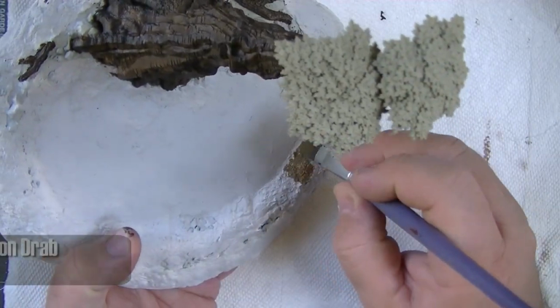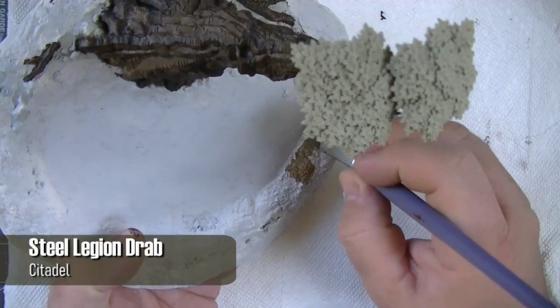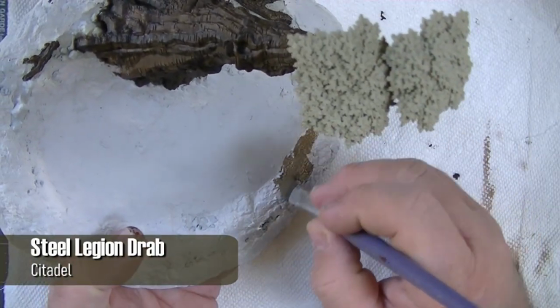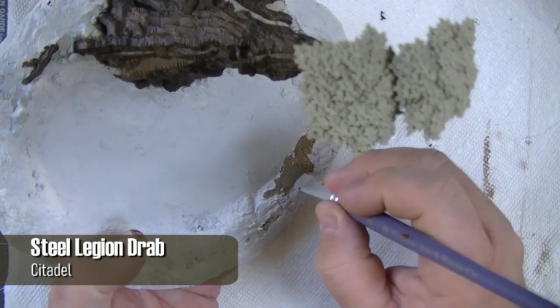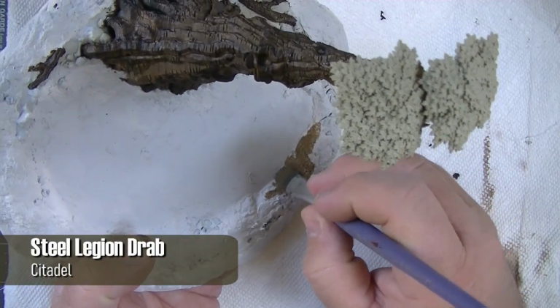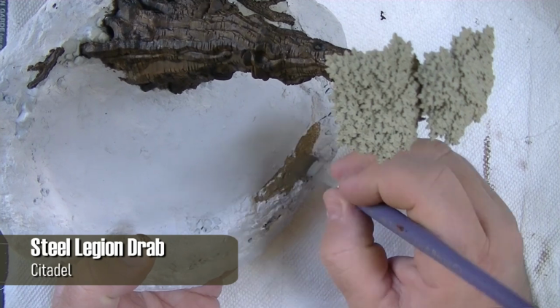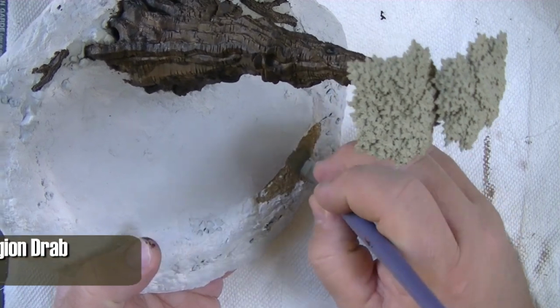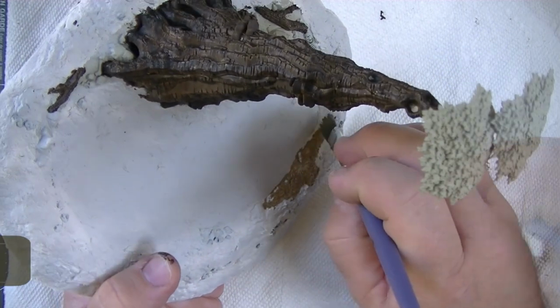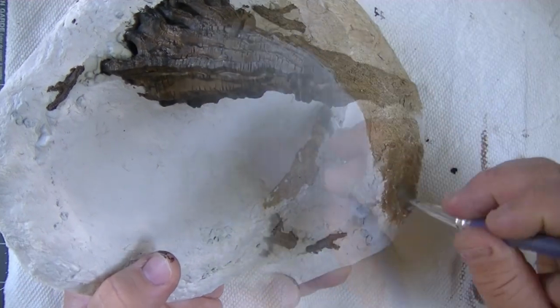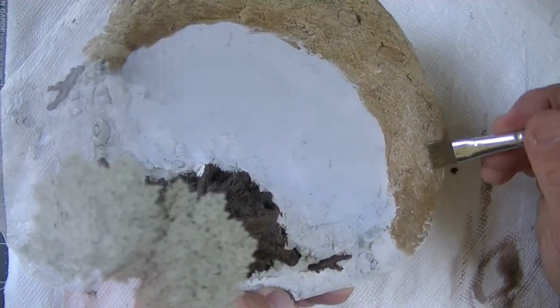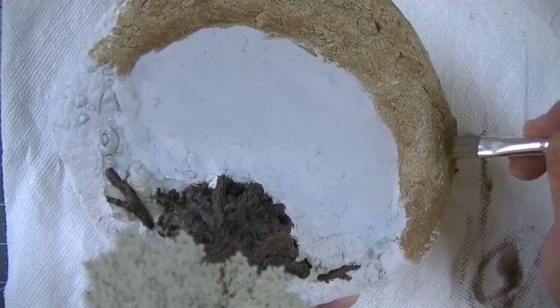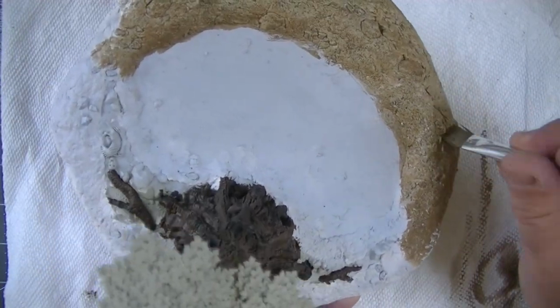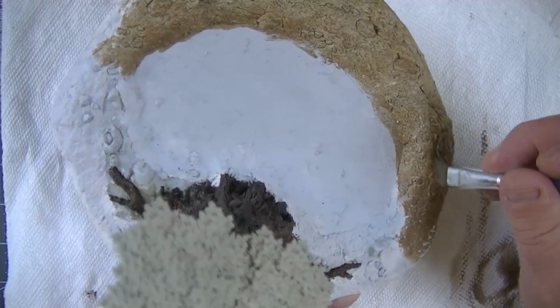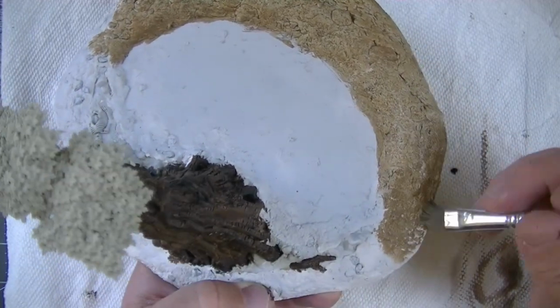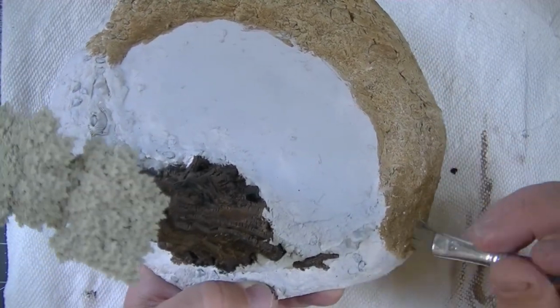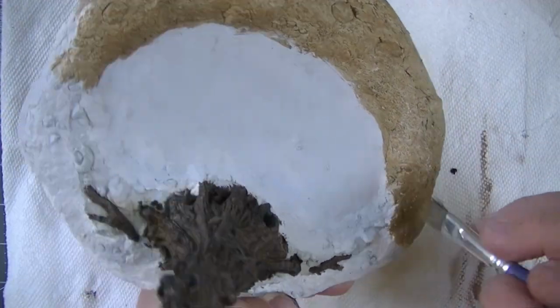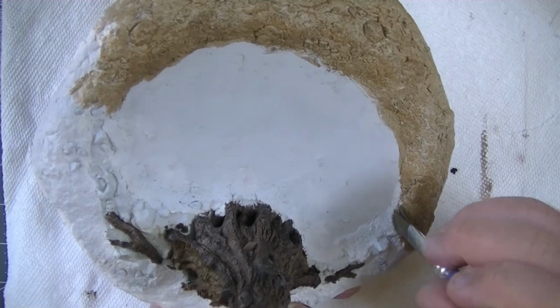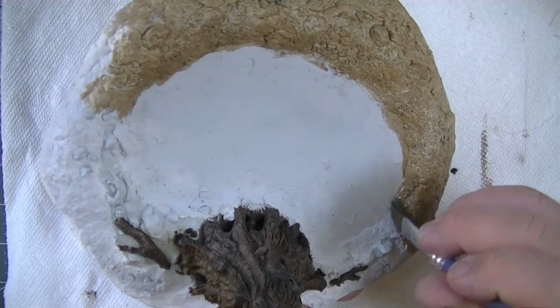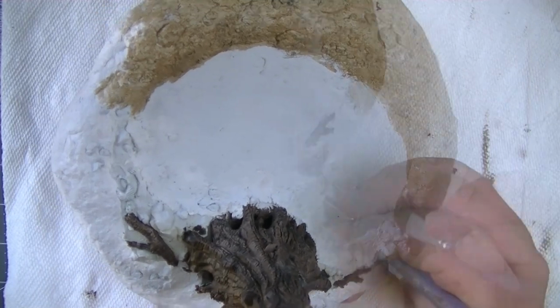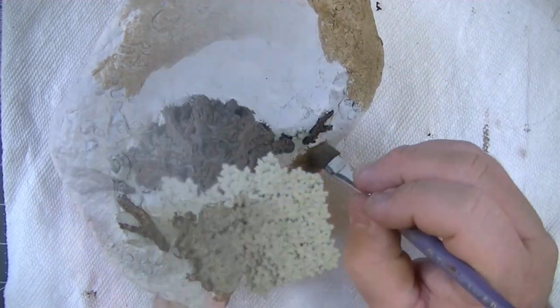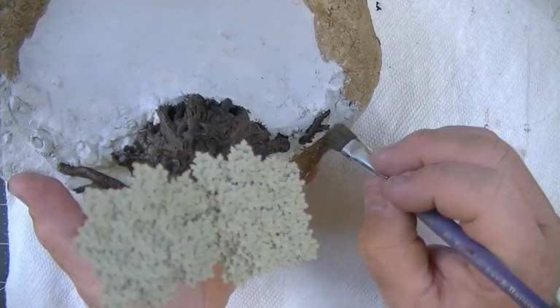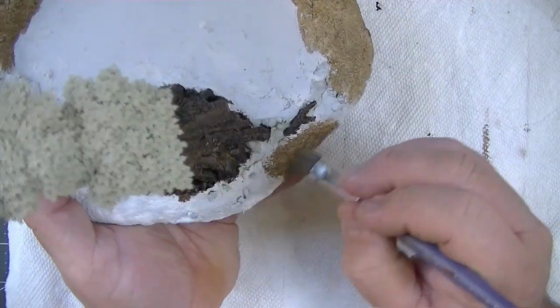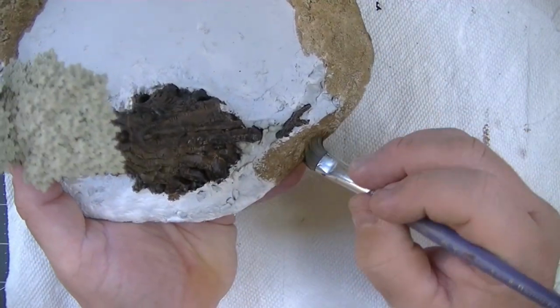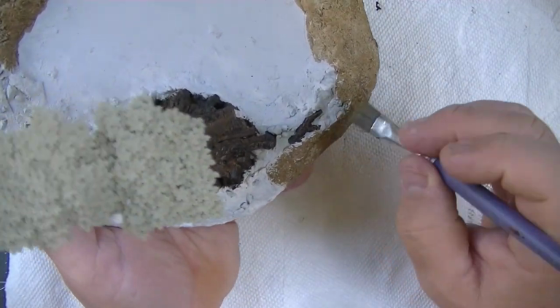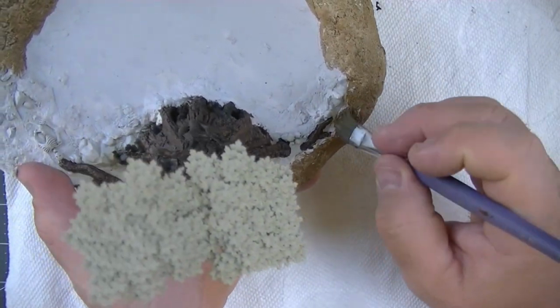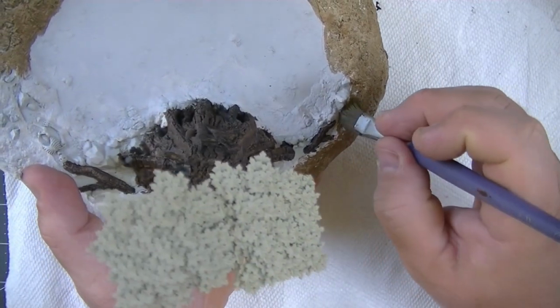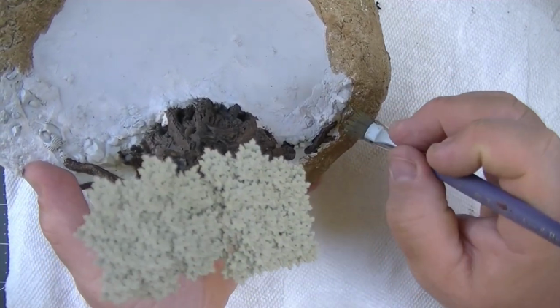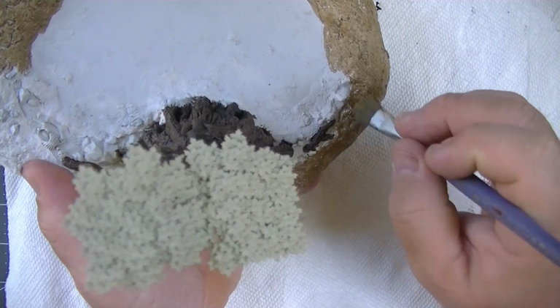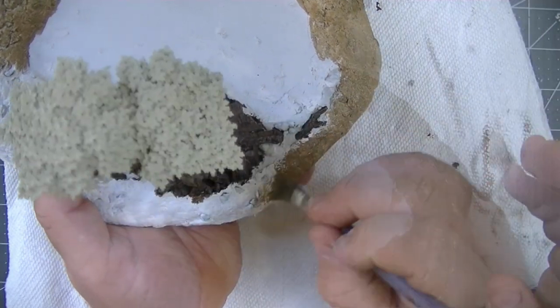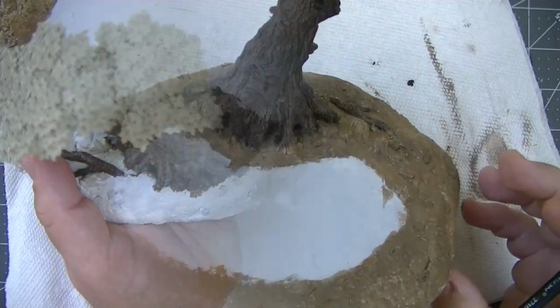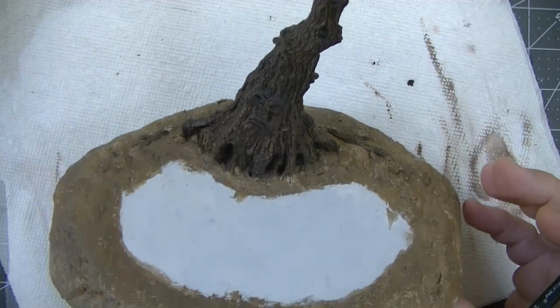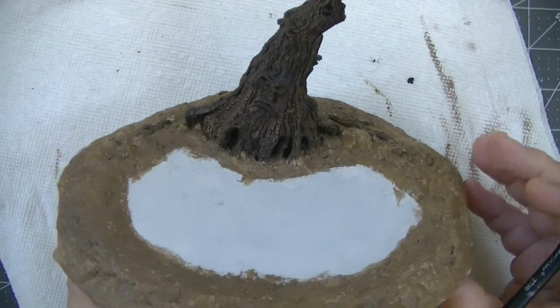I slapped down Steel Legion Drab all over the ground cover — there's no need to be careful here. I probably shouldn't have used the expensive Citadel paint on this because I ended up covering pretty much all of it in a later step. So don't be like me; just use your cheap brown craft paint to base coat this and save your expensive model paints for the later steps and details.